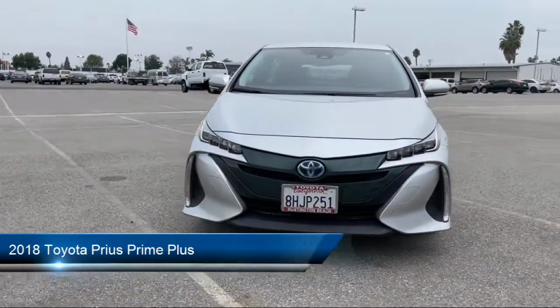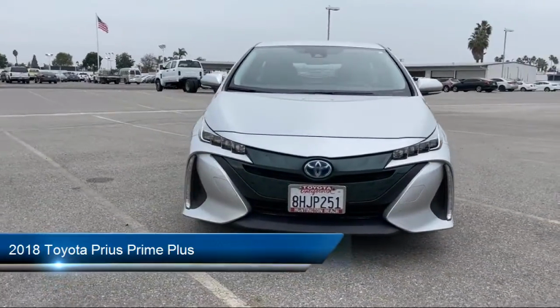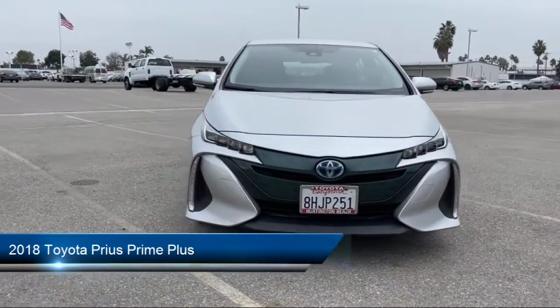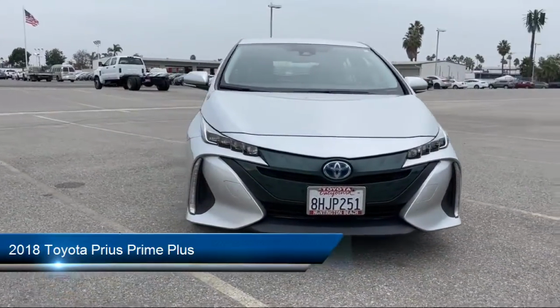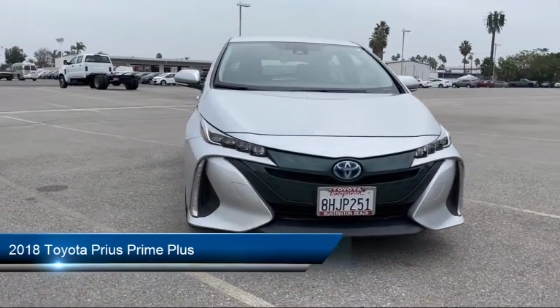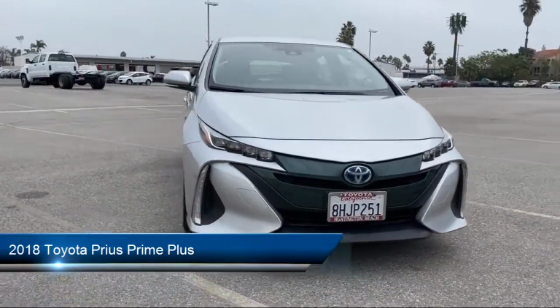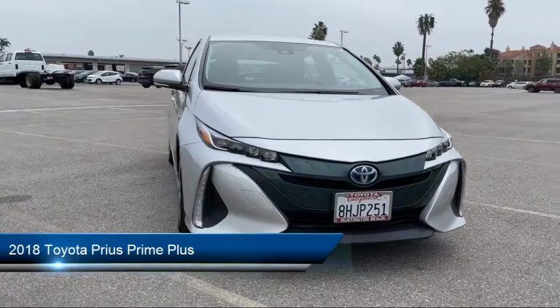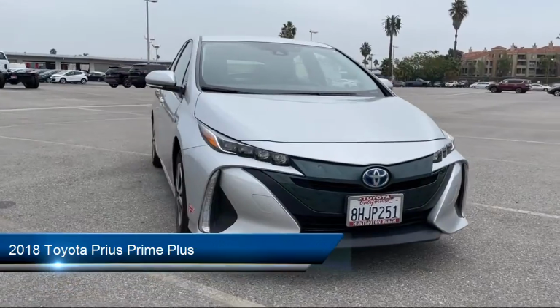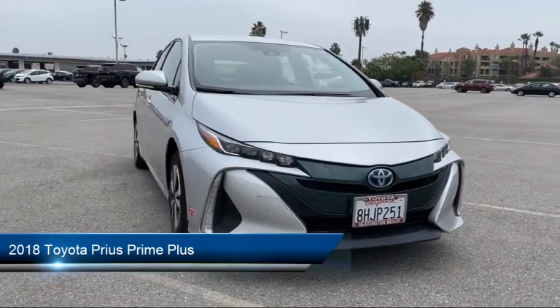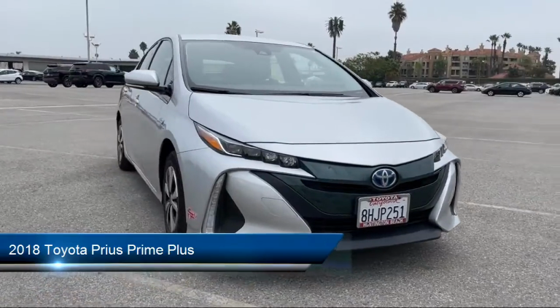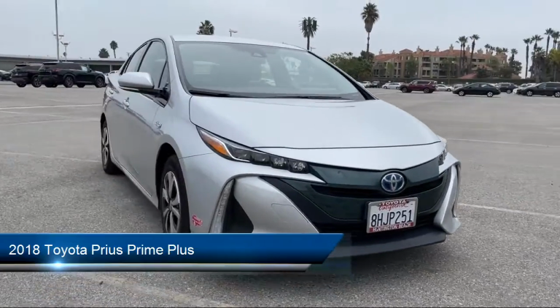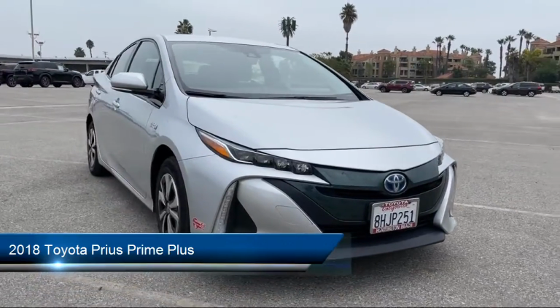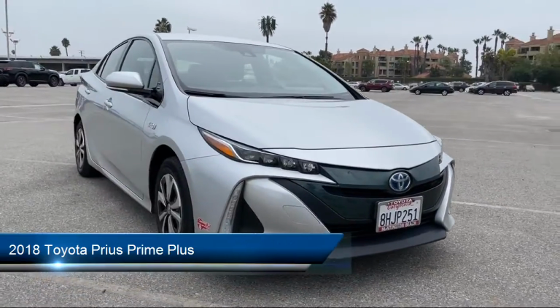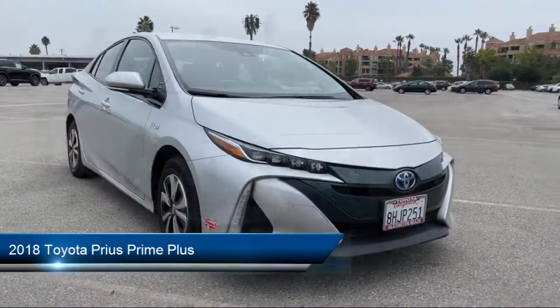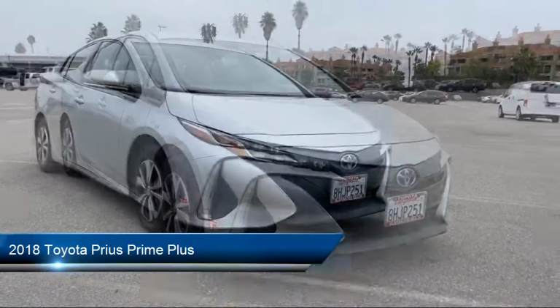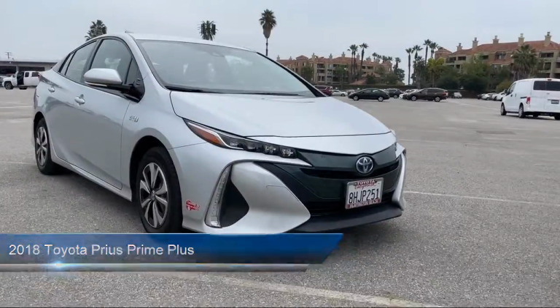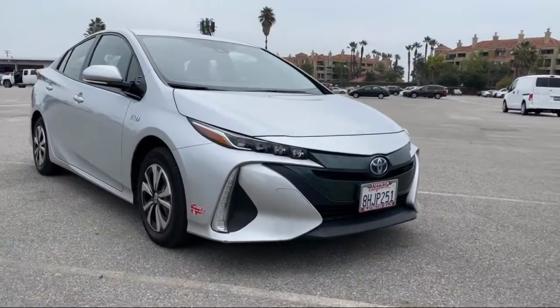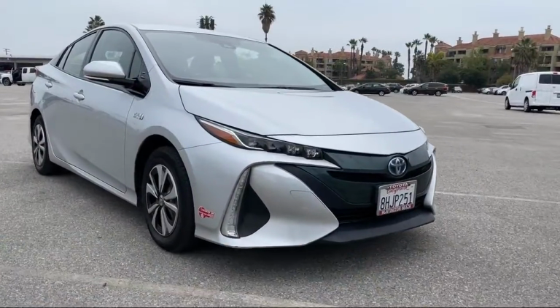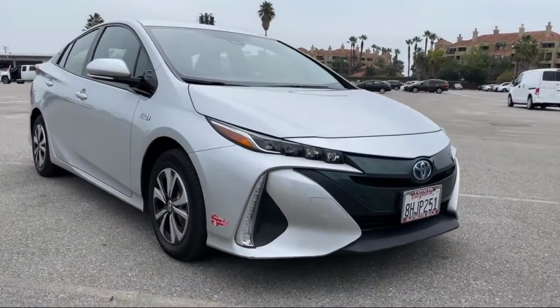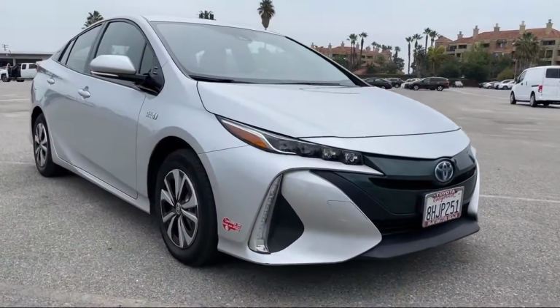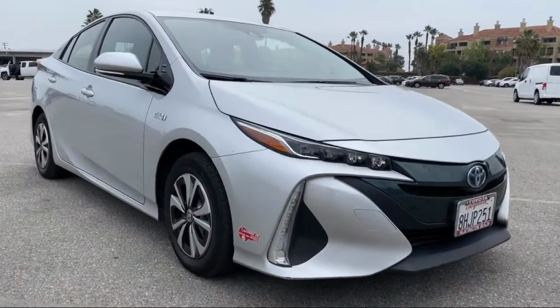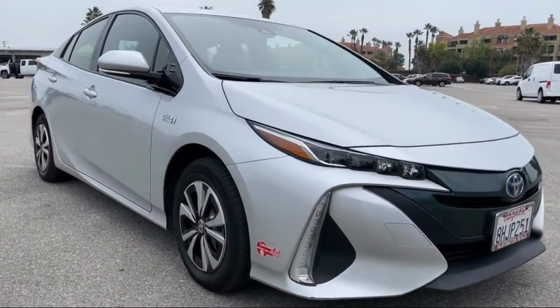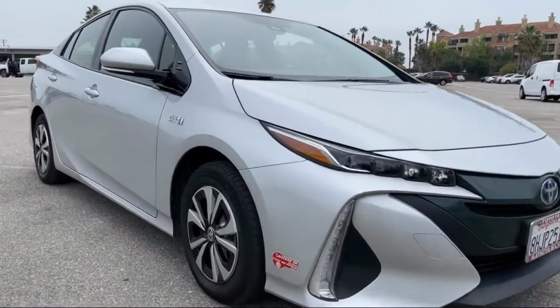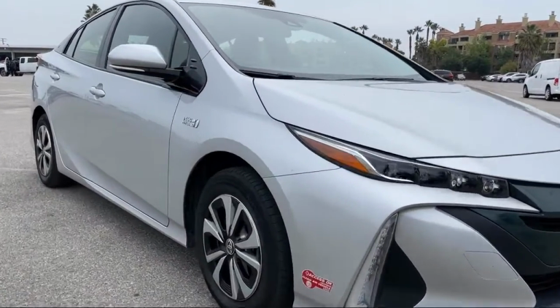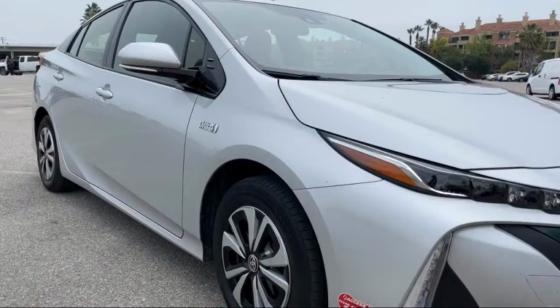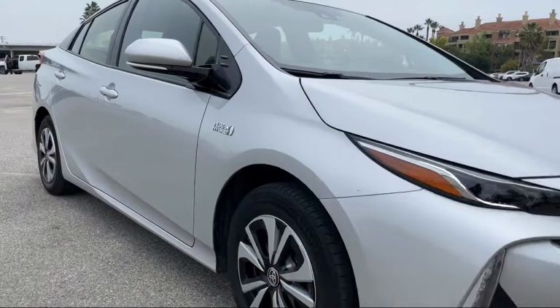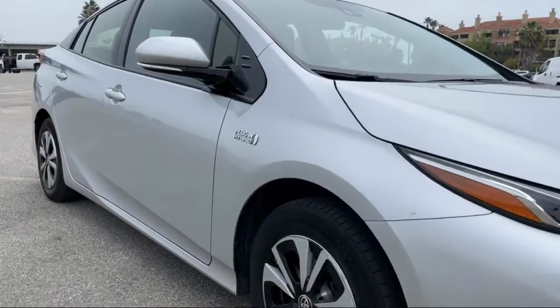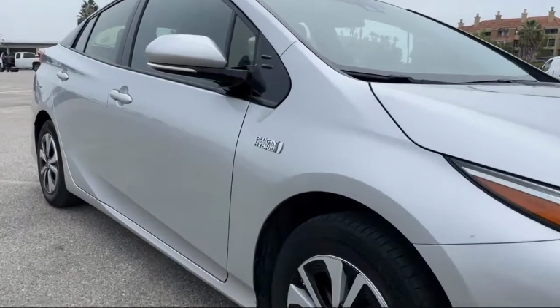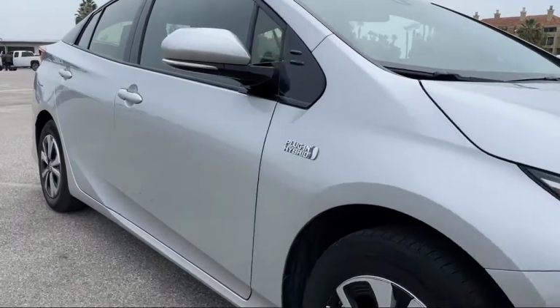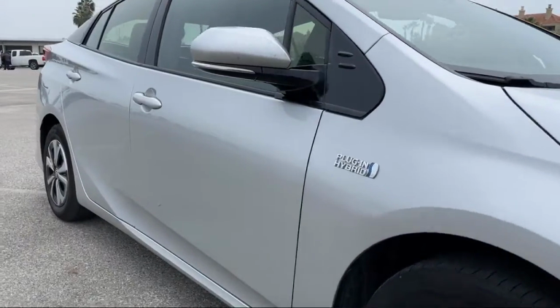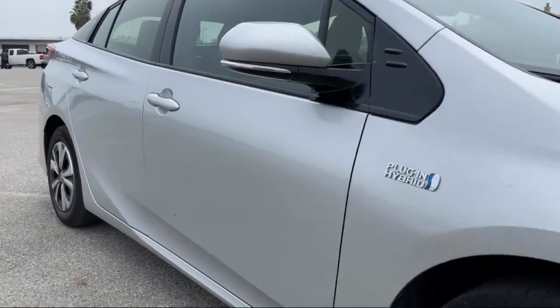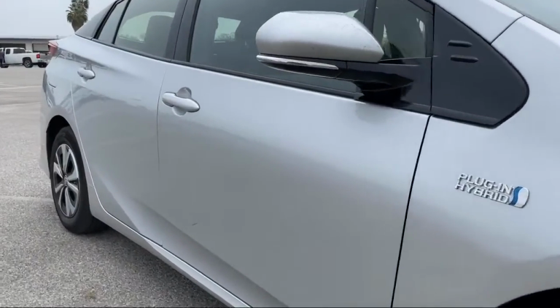It comes equipped with smart device integration, navigation, auxiliary audio input, climate control, and LED headlights.